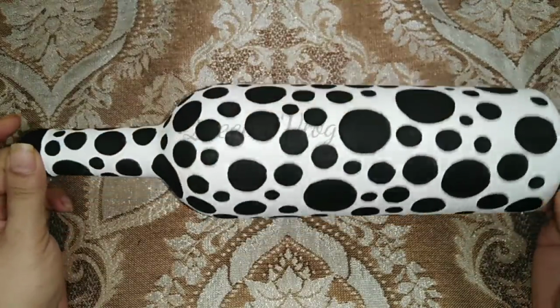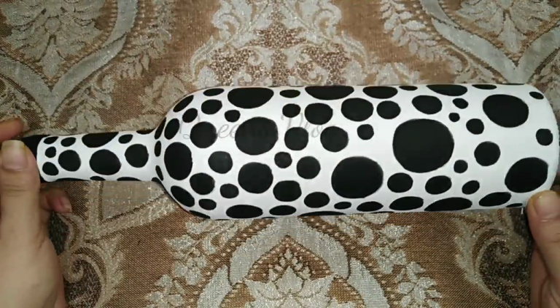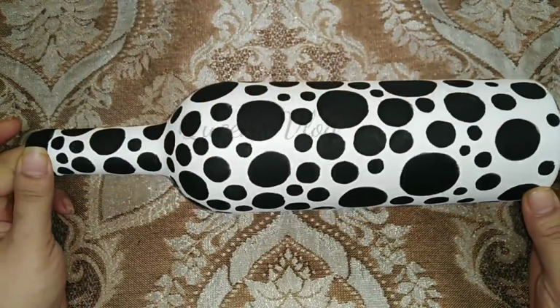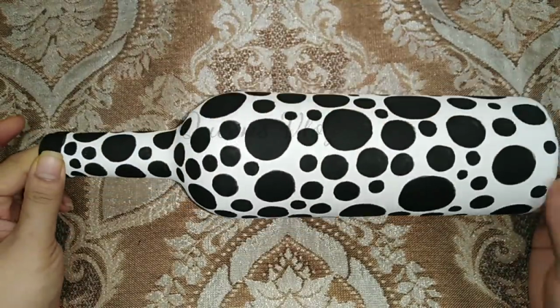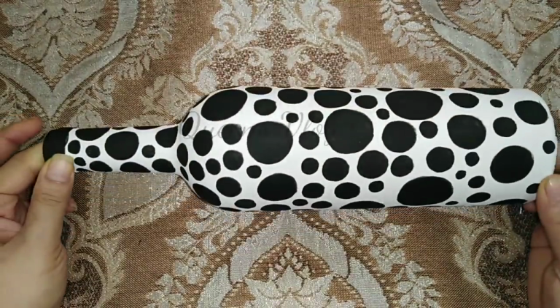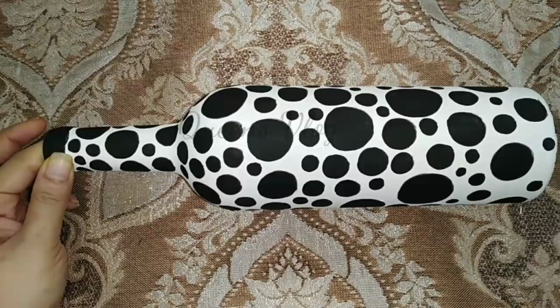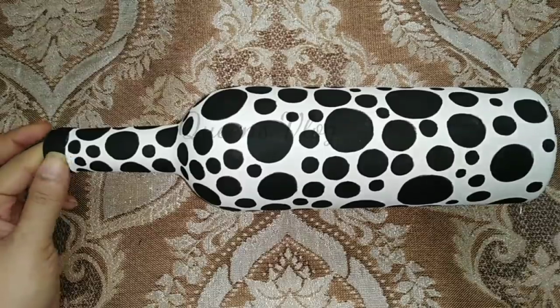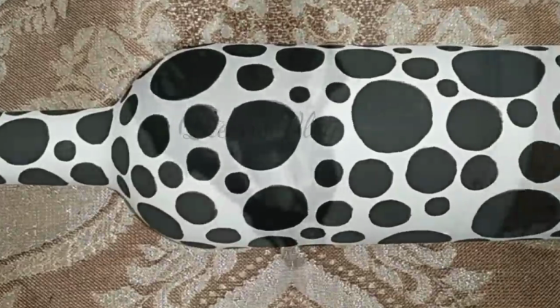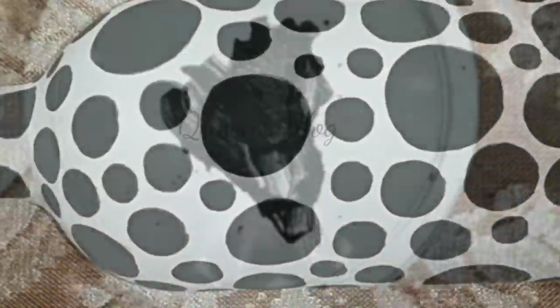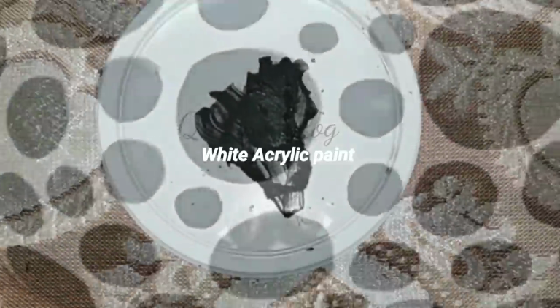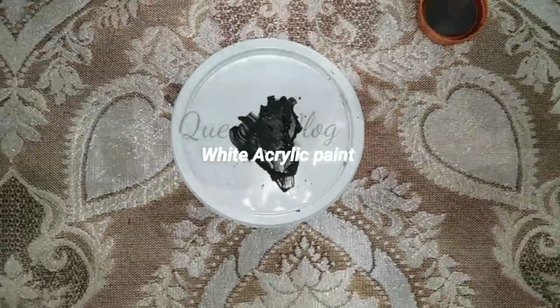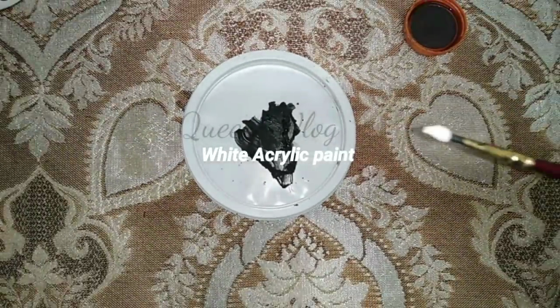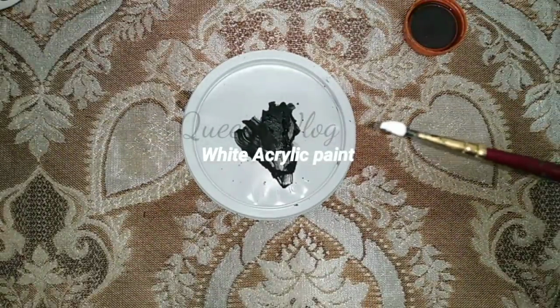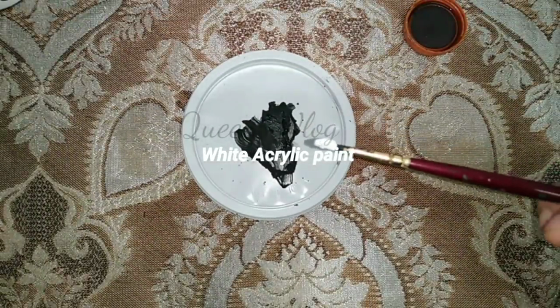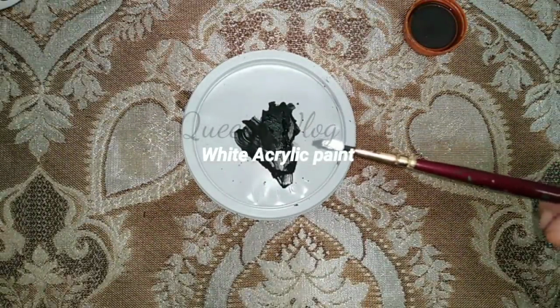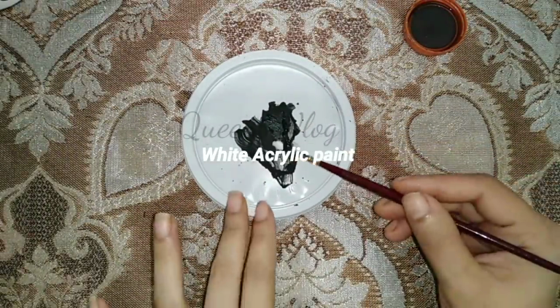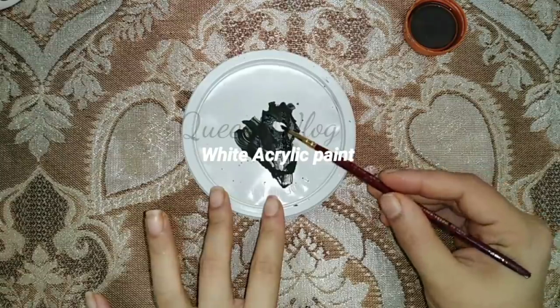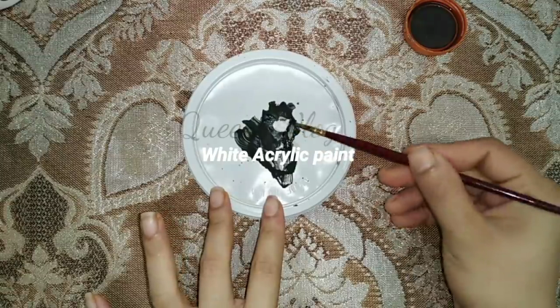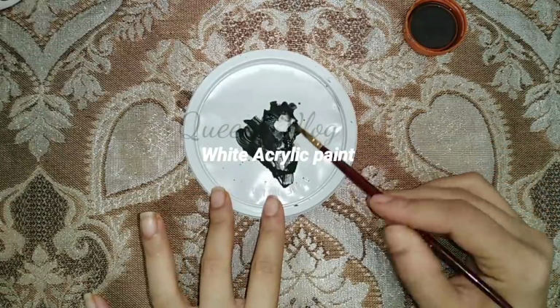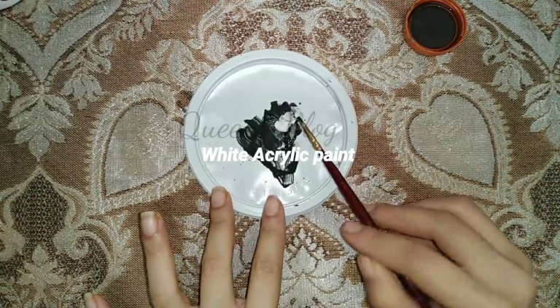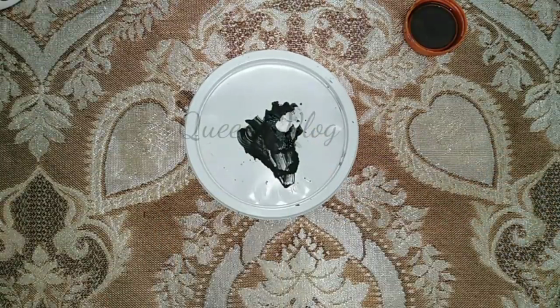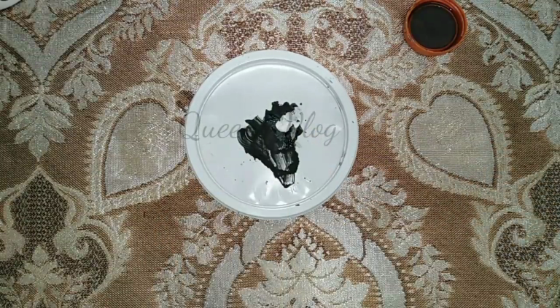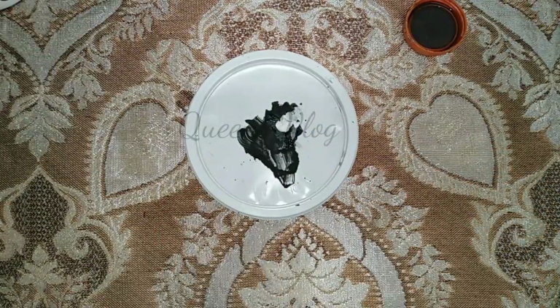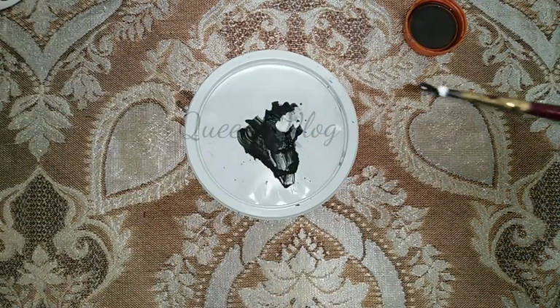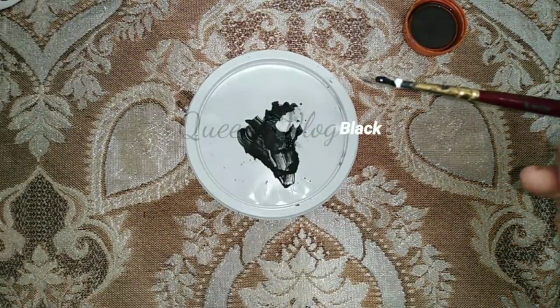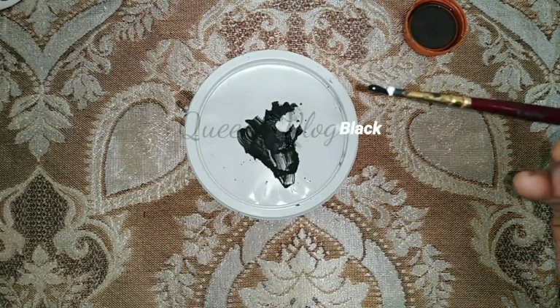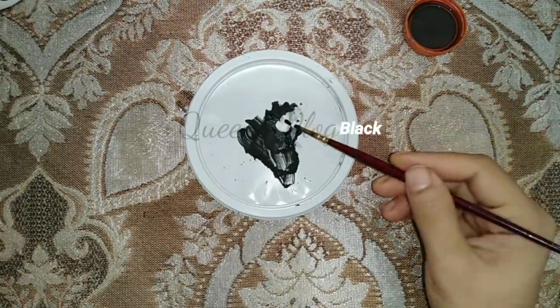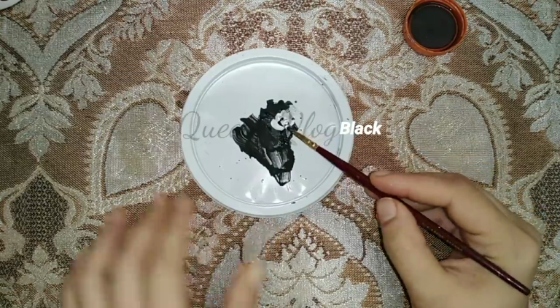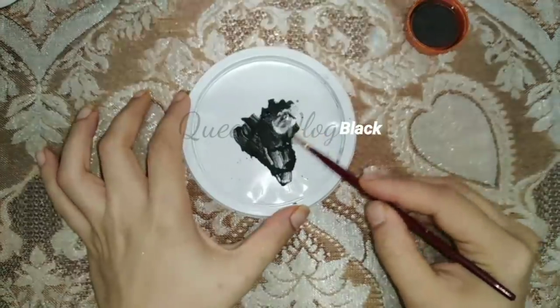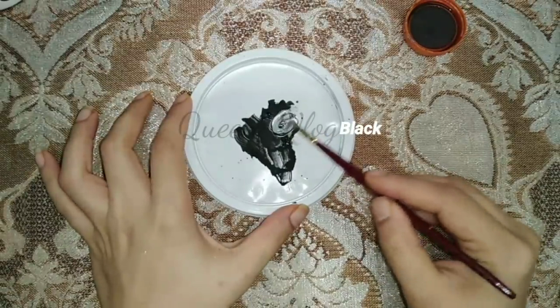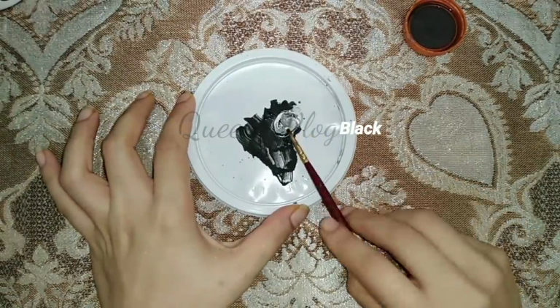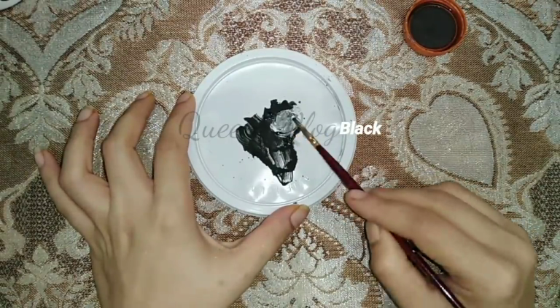We'll use a little shade to make a 3D effect. We'll use white acrylic paint and add a little black to create a light ash color.